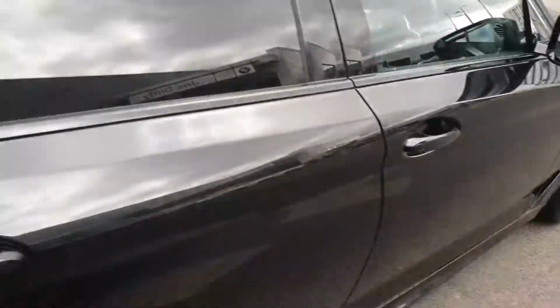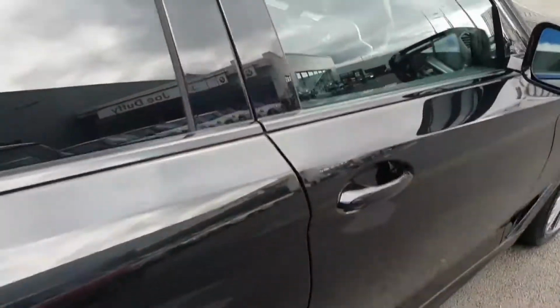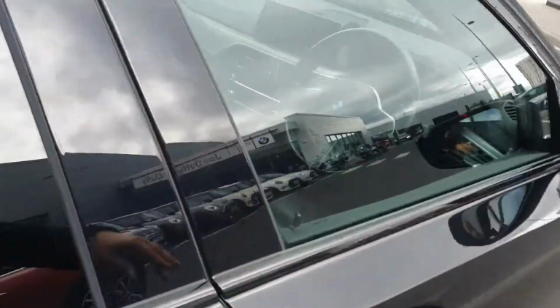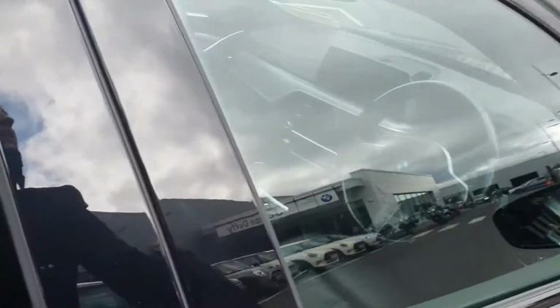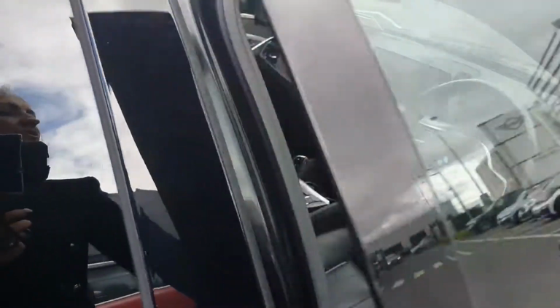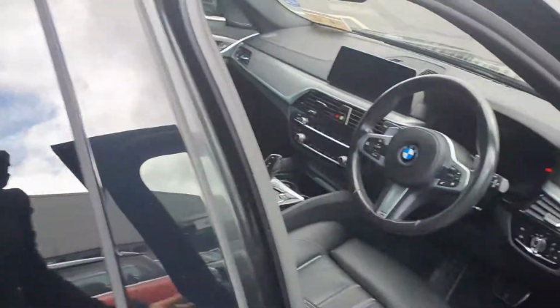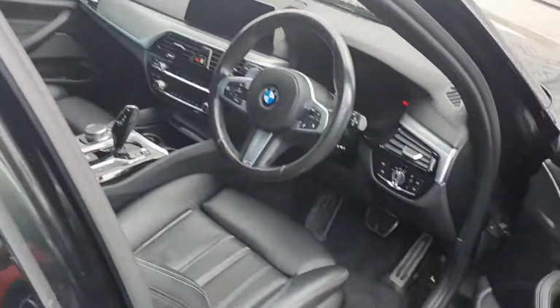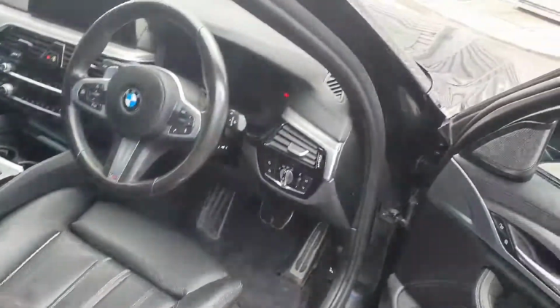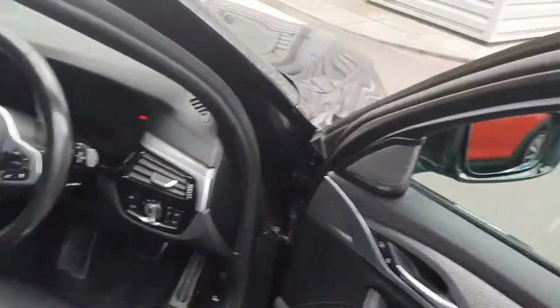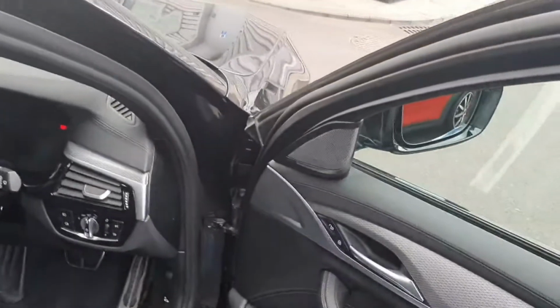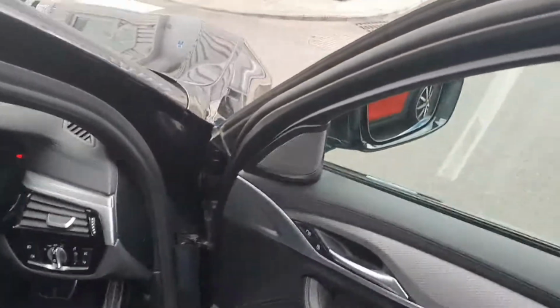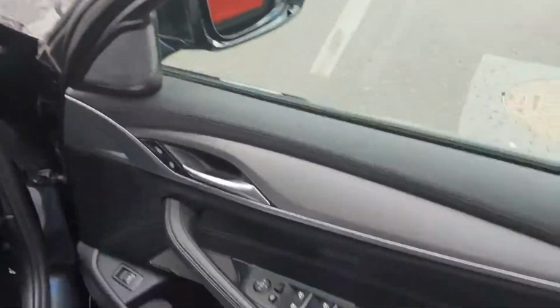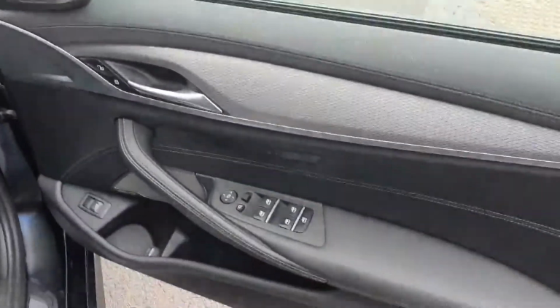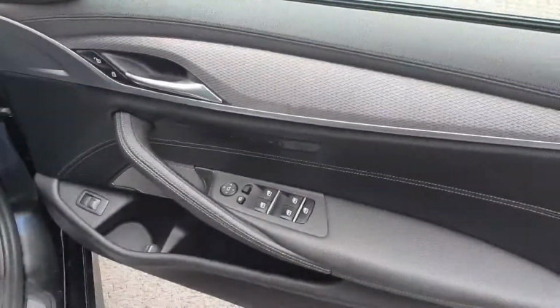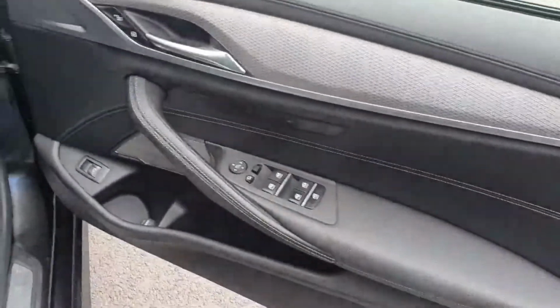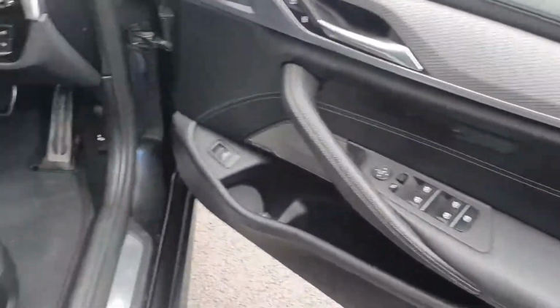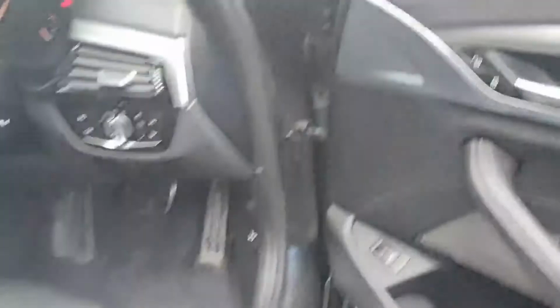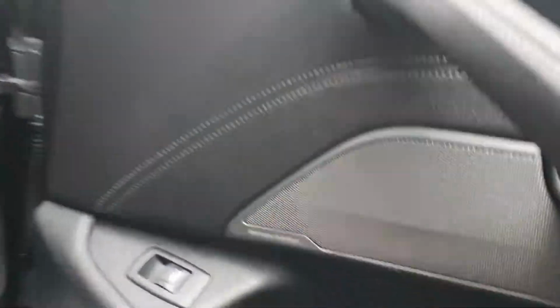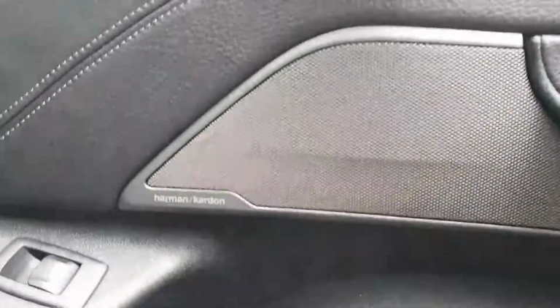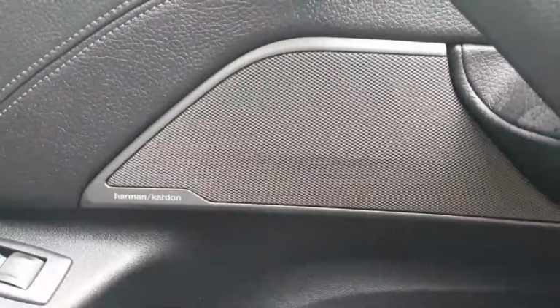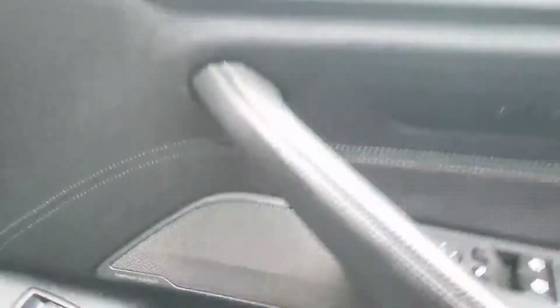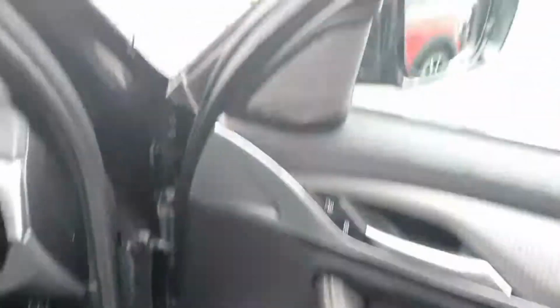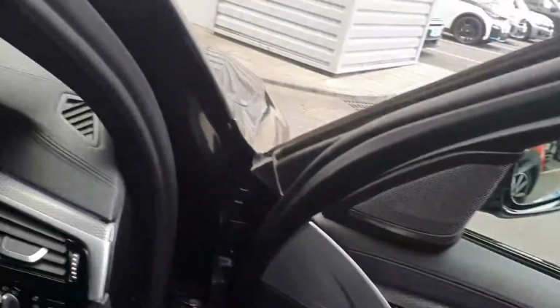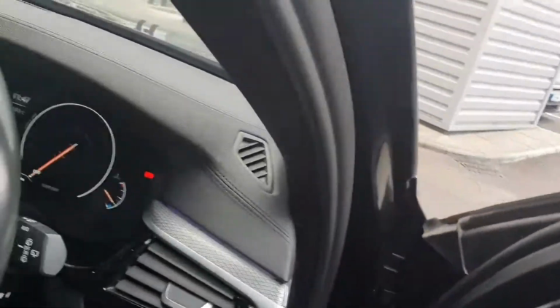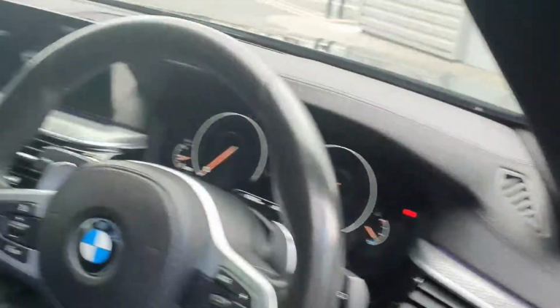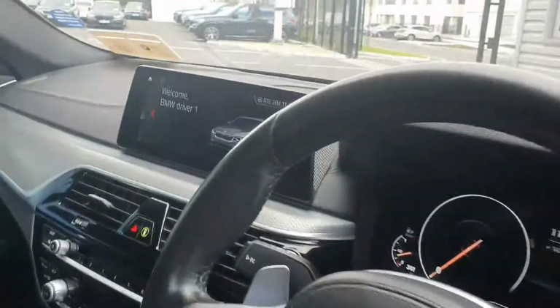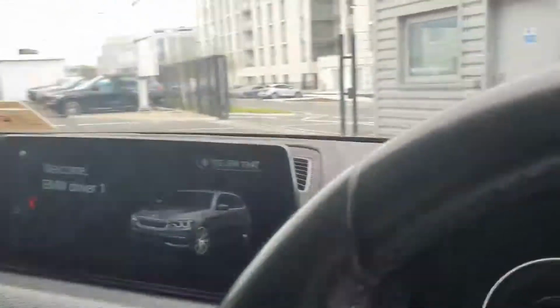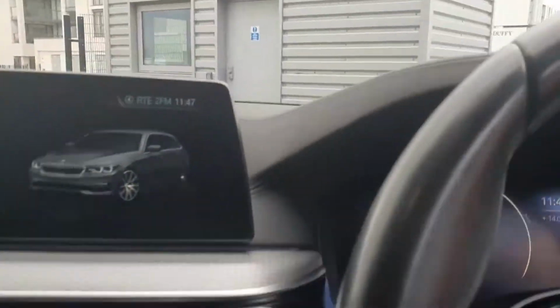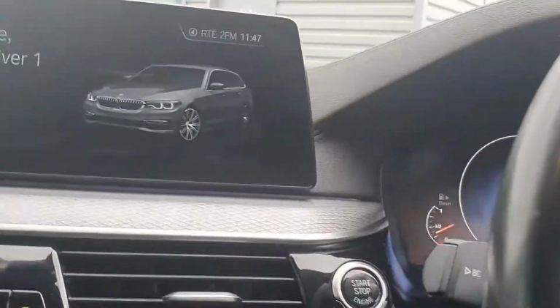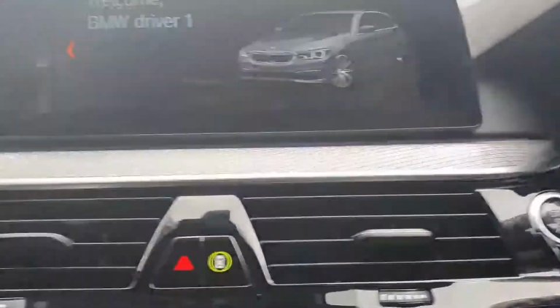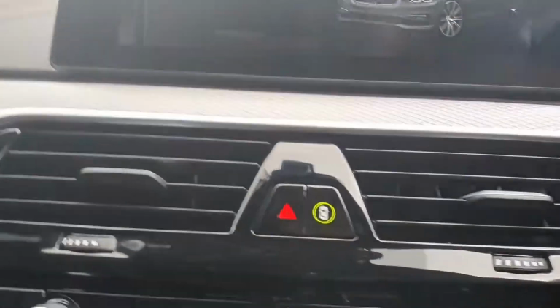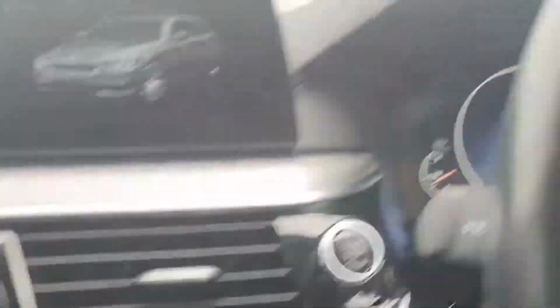In through the driver's door, you have your electric windows and mirrors, and your Harman Kardon sound system. This car also comes with ambient lighting.